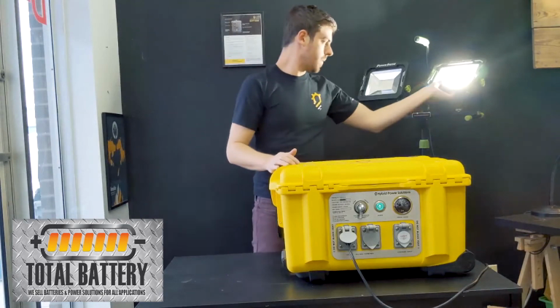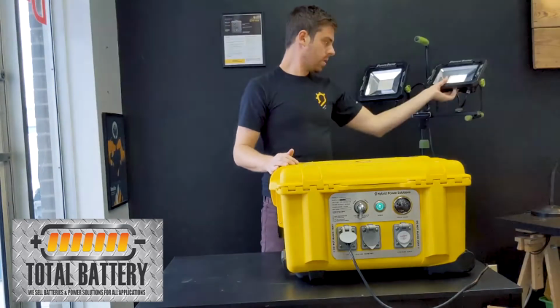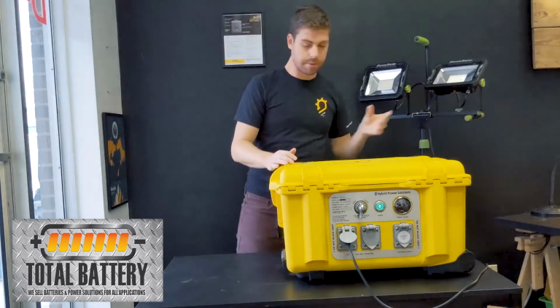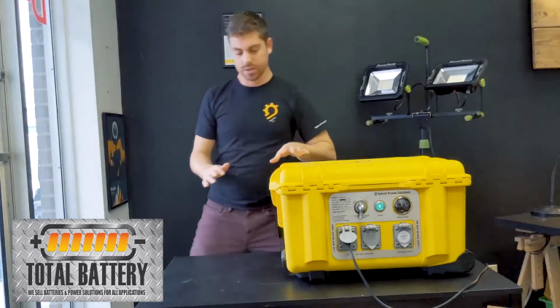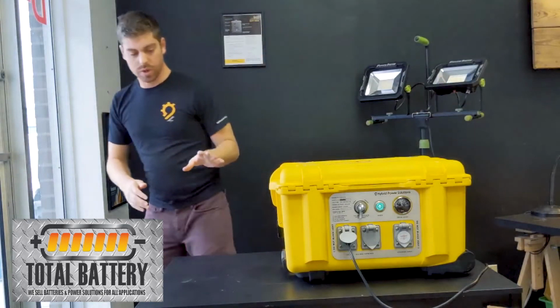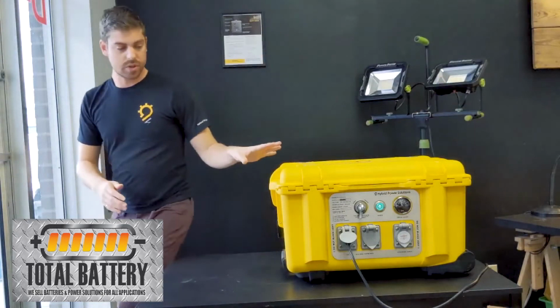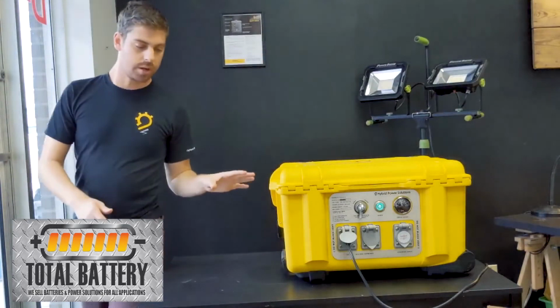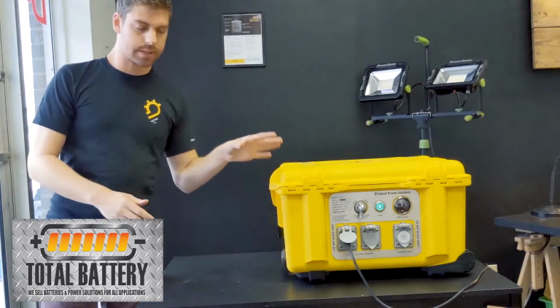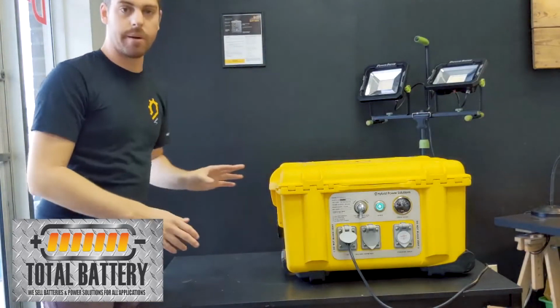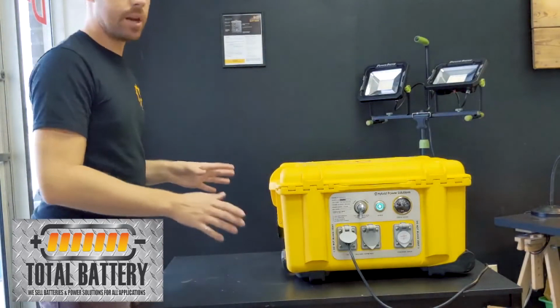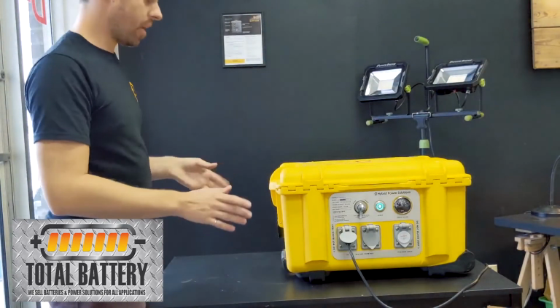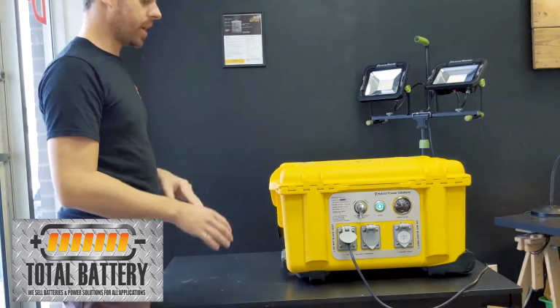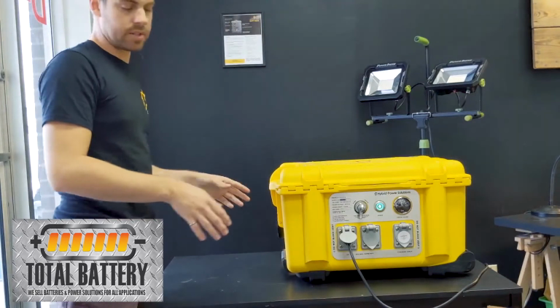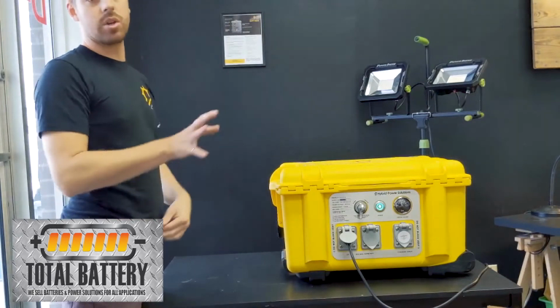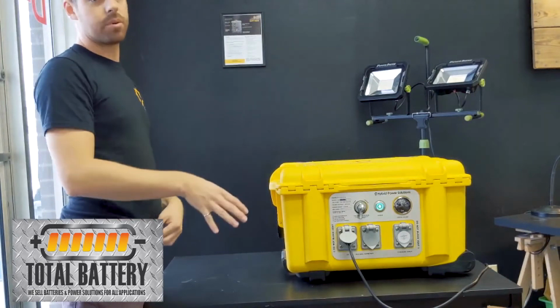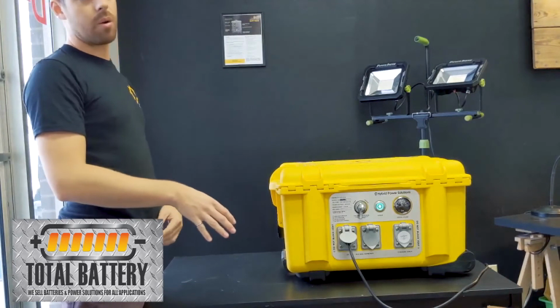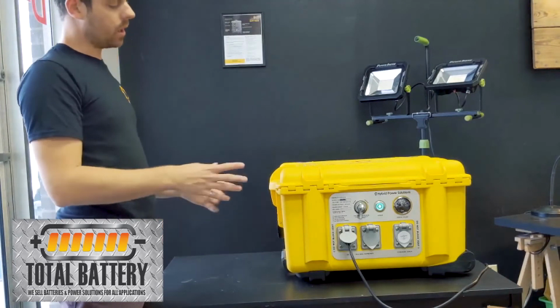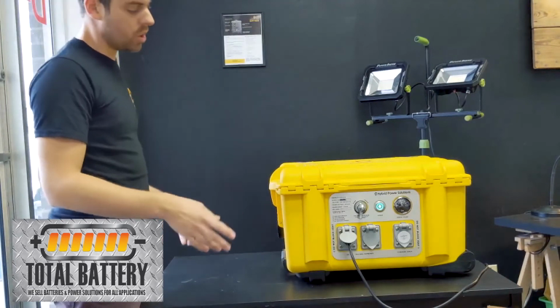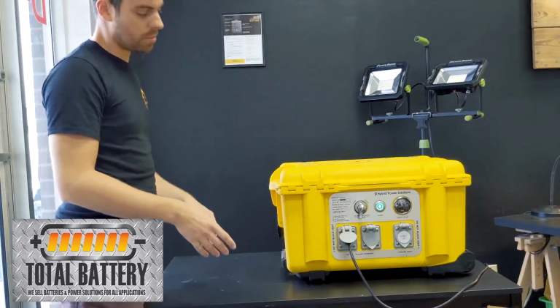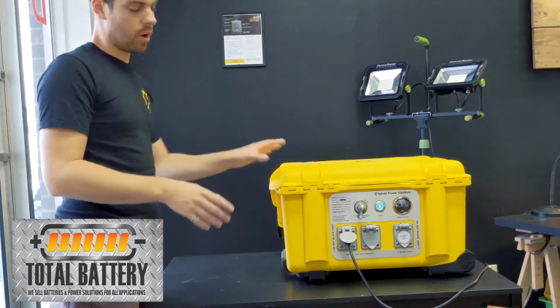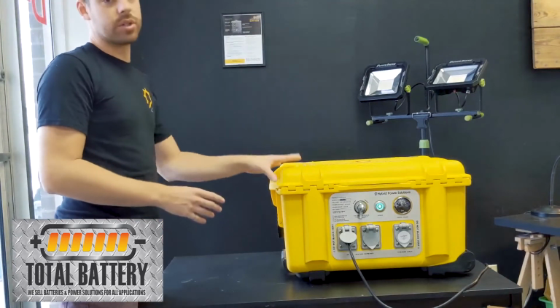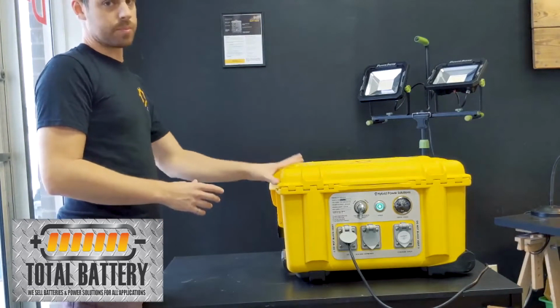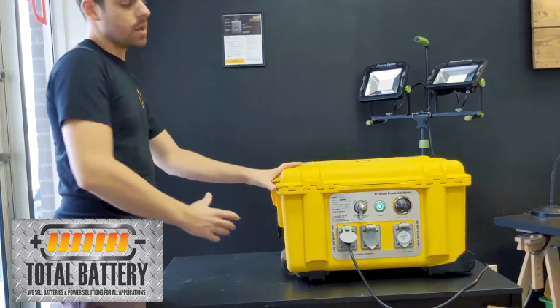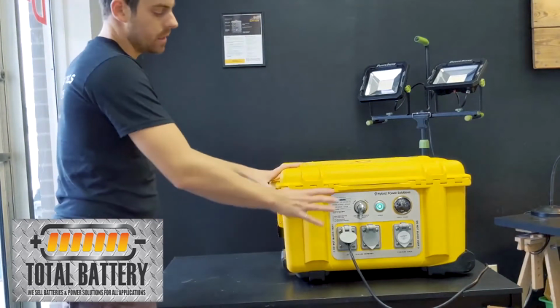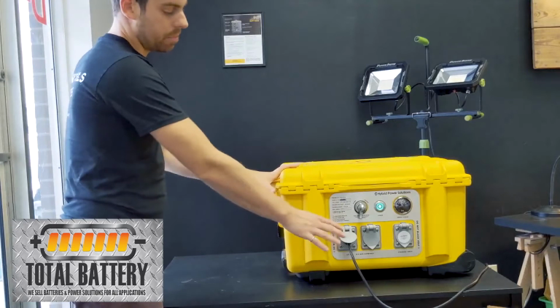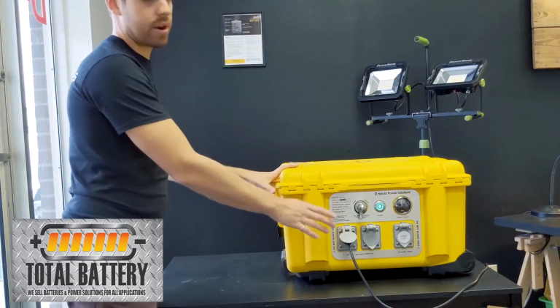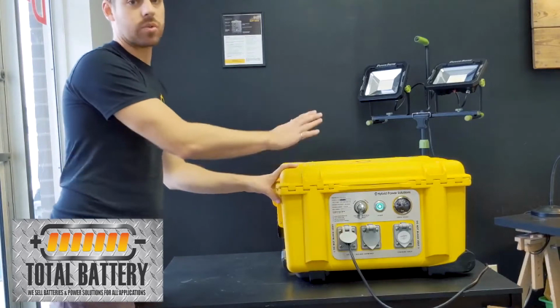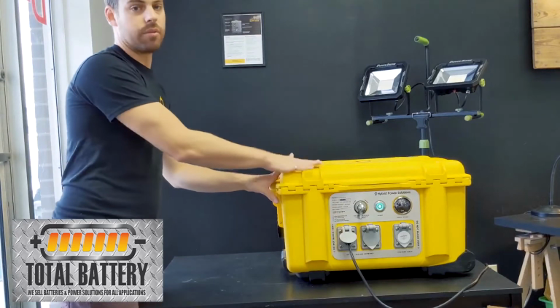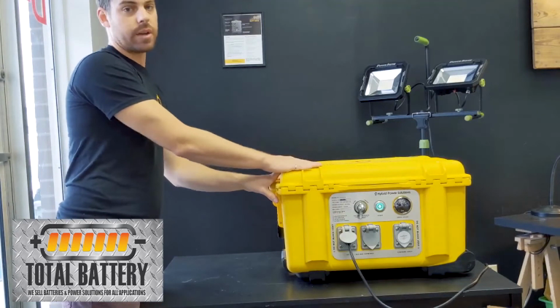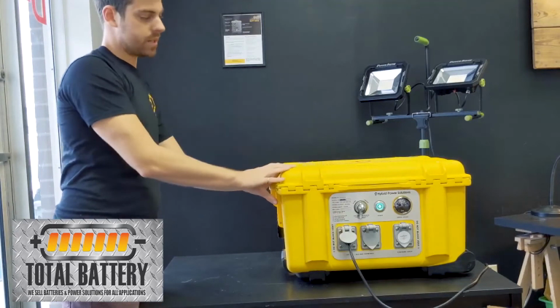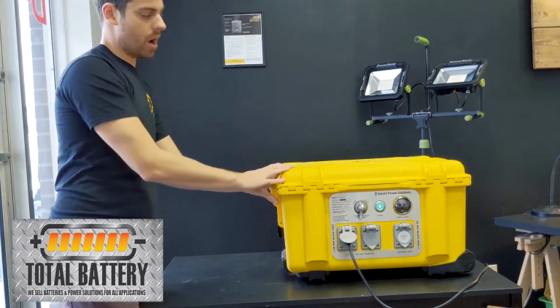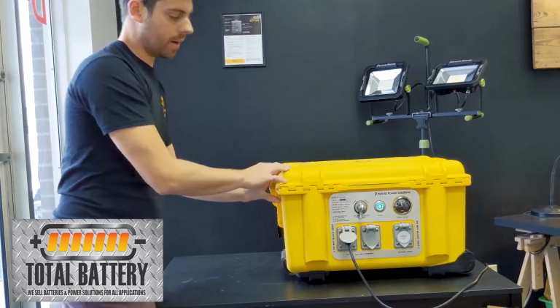A lot of people tell us that two plugs may not be enough for their application. That's fine — you can put a power bar in here. All you have to do is respect the plug rating as well as the 4000 watts that you've got.